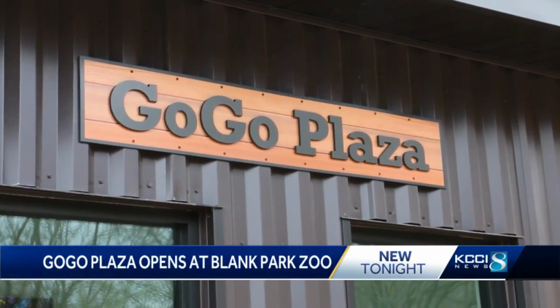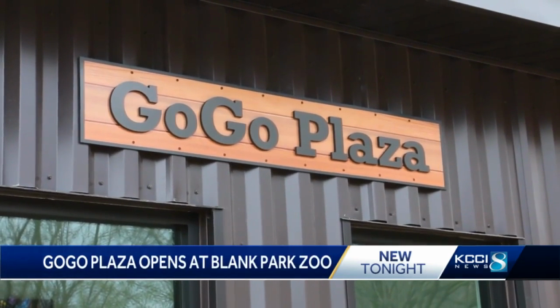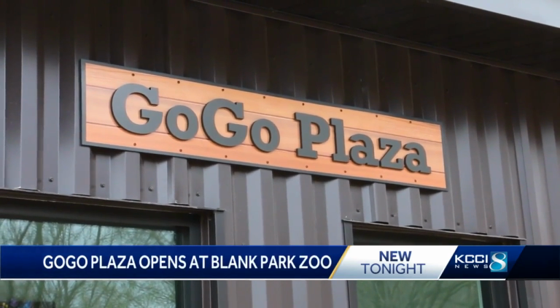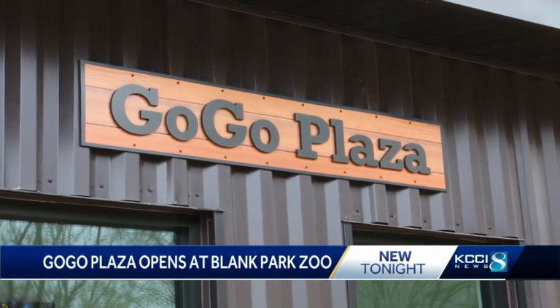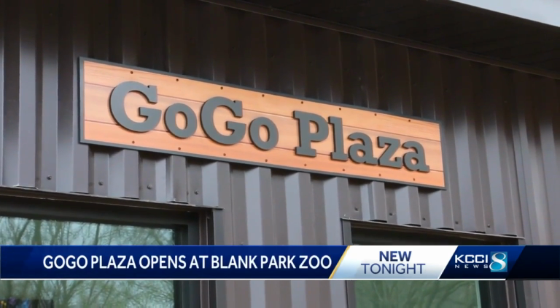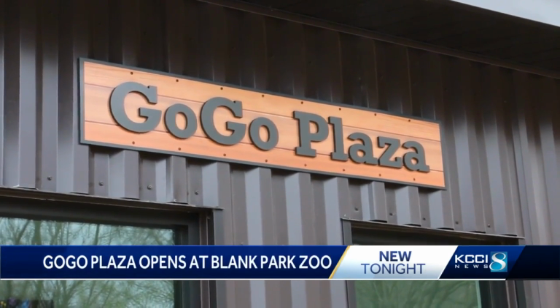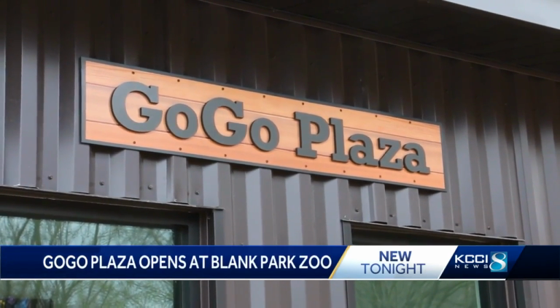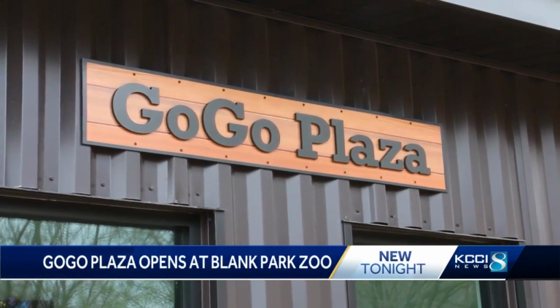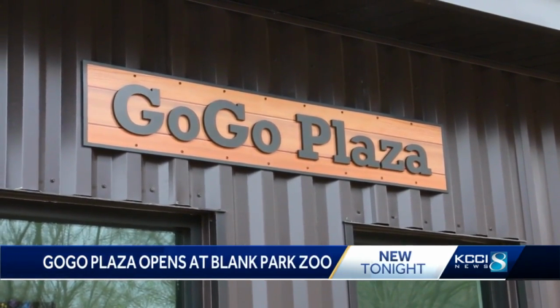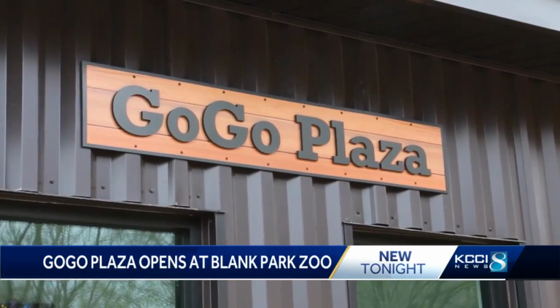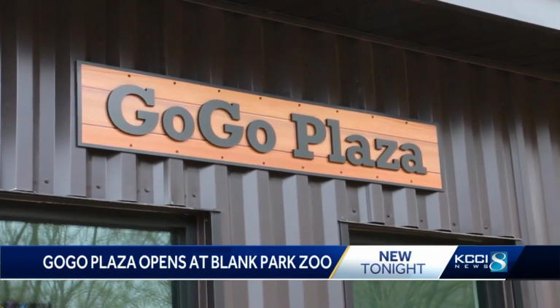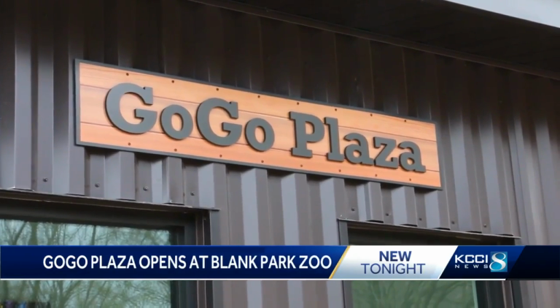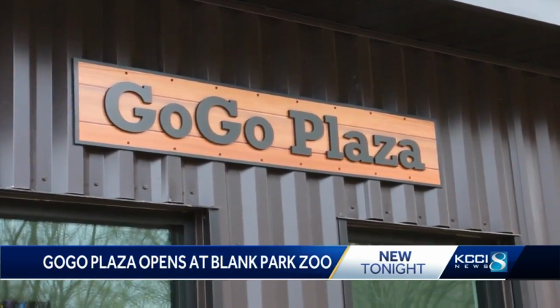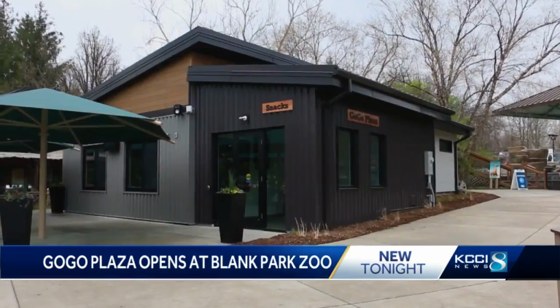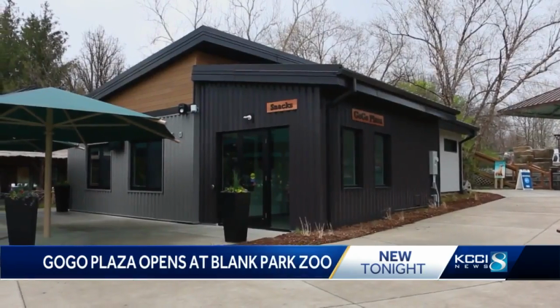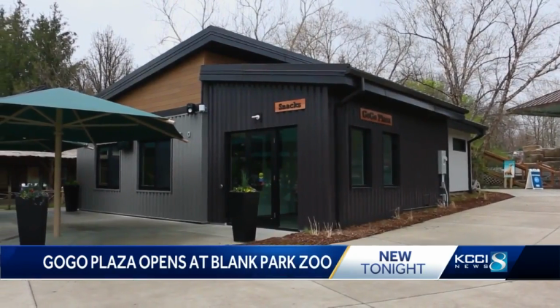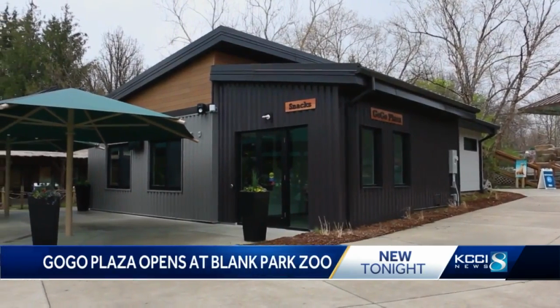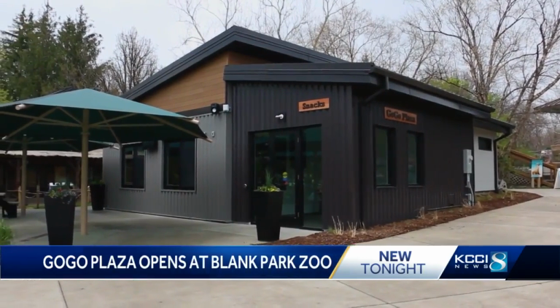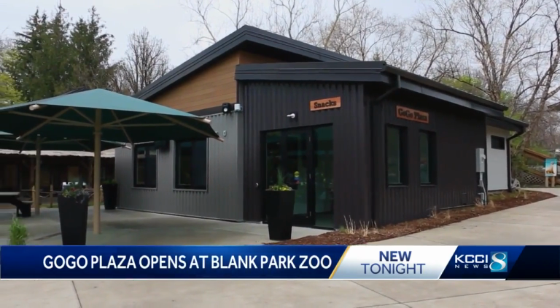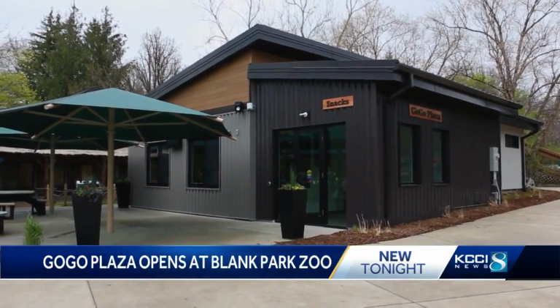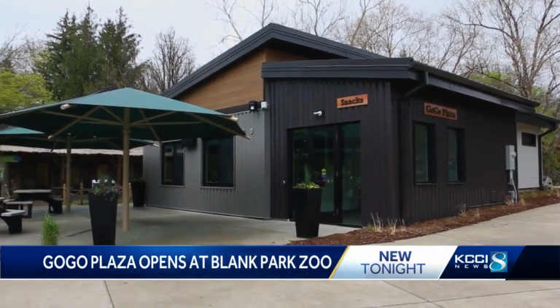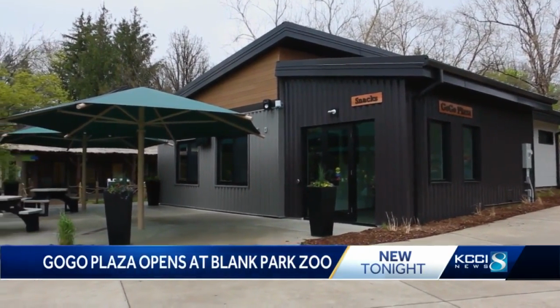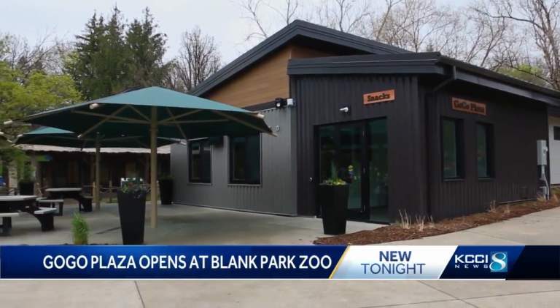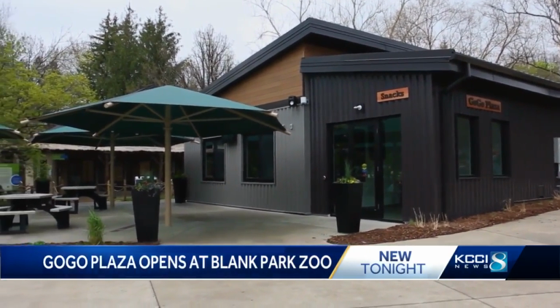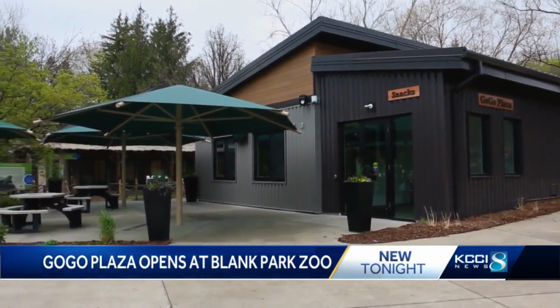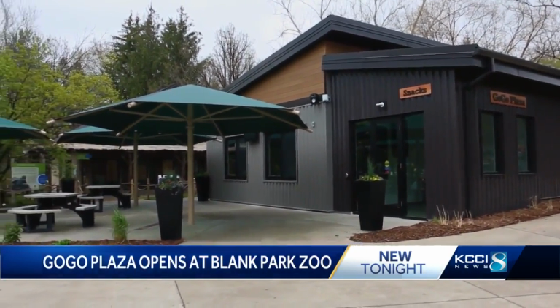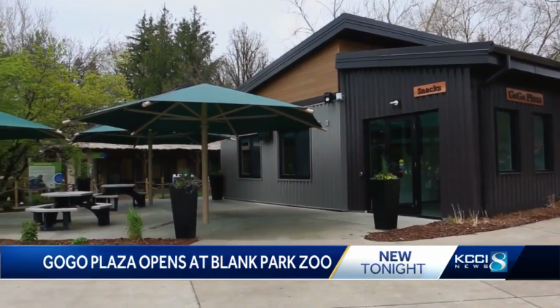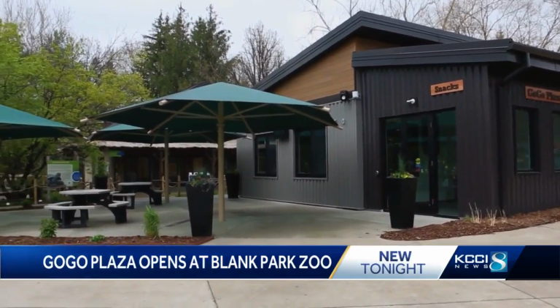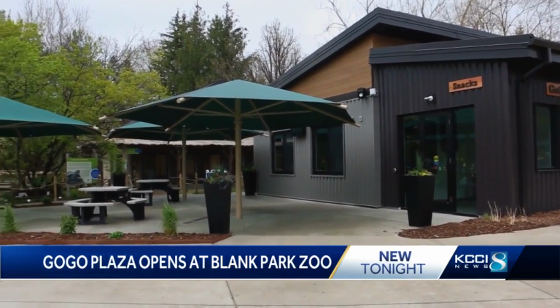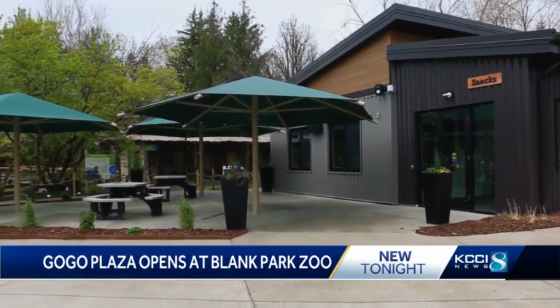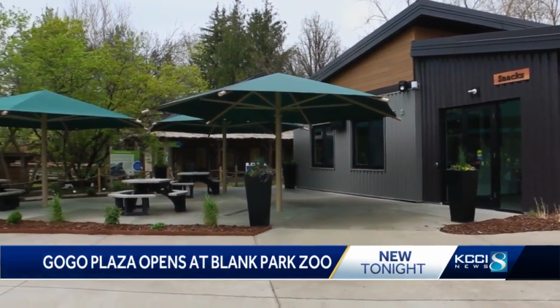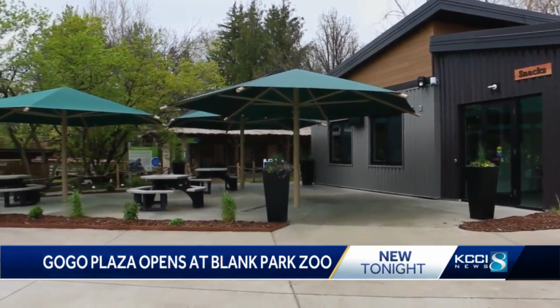It's near the tortoise and penguin habitat. It includes a family restroom with an adult-sized changing table, a cooling area, a mother's room, and a snack stand.